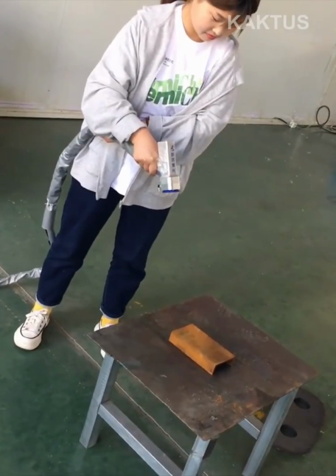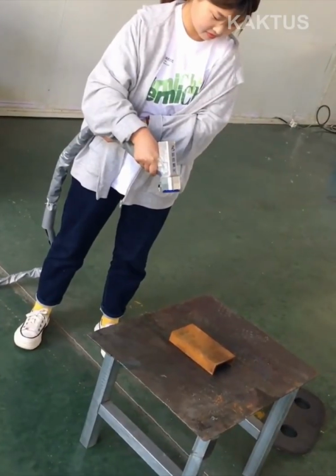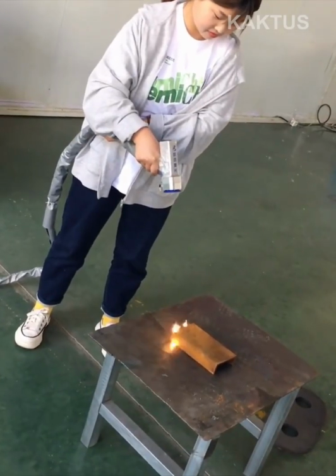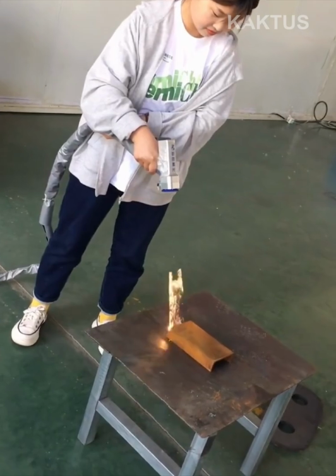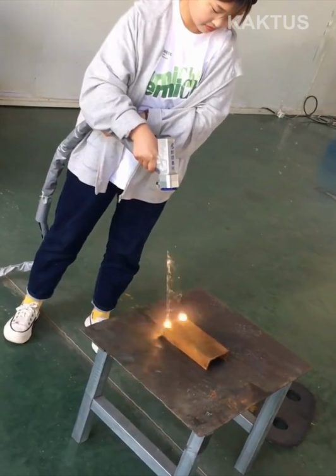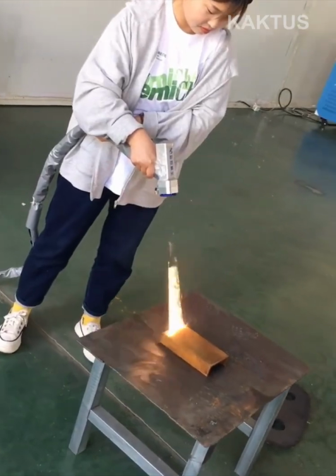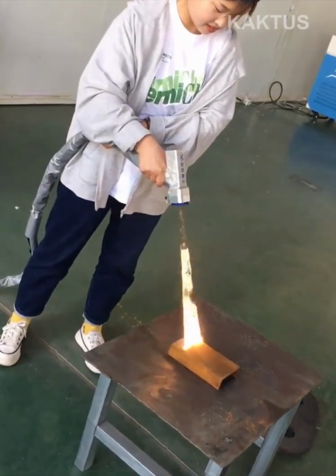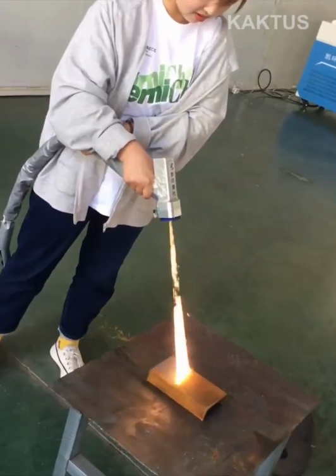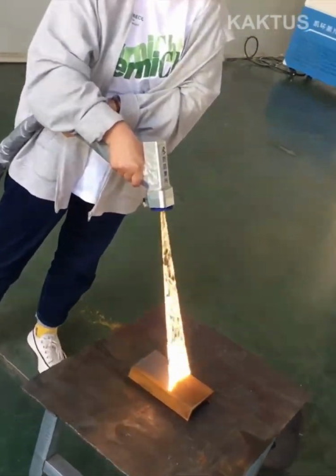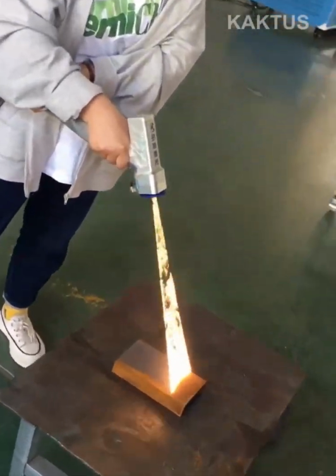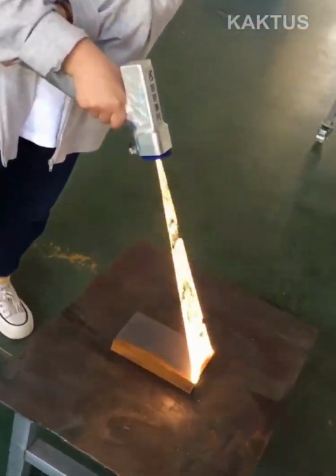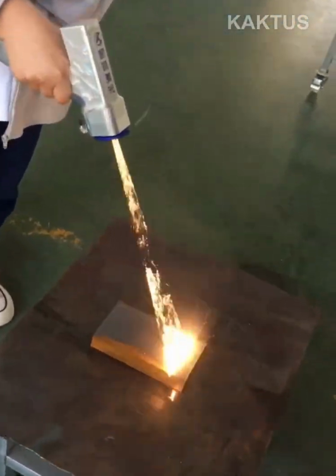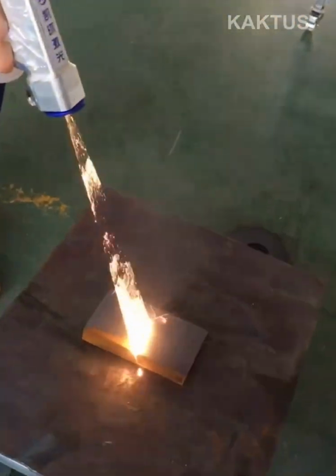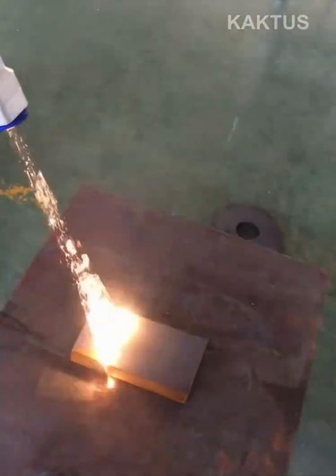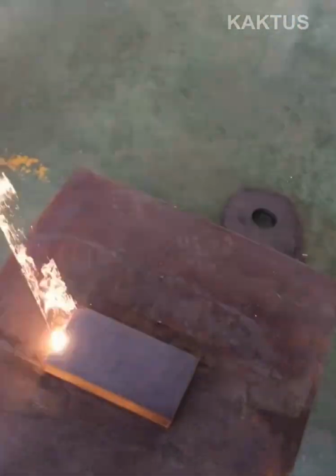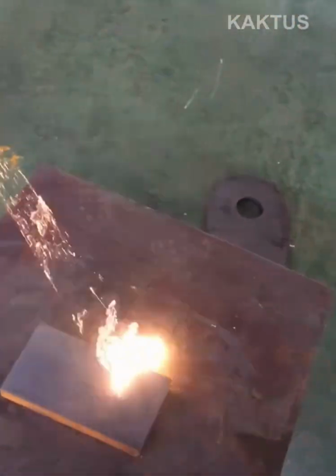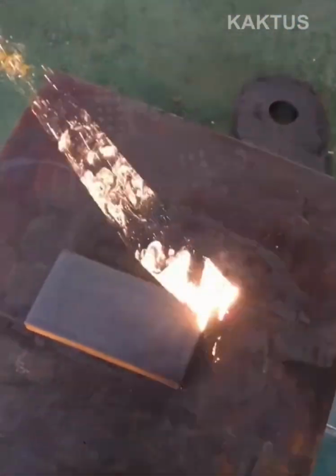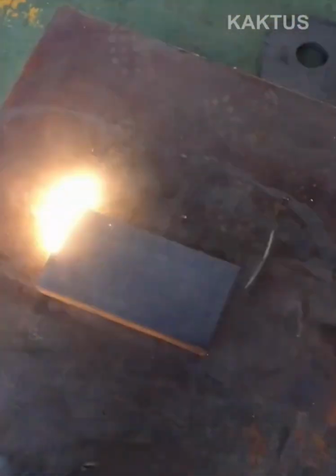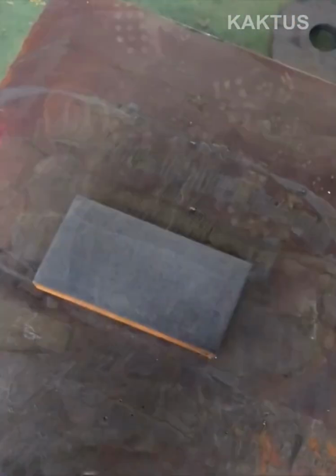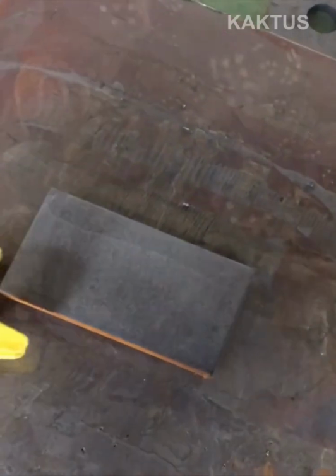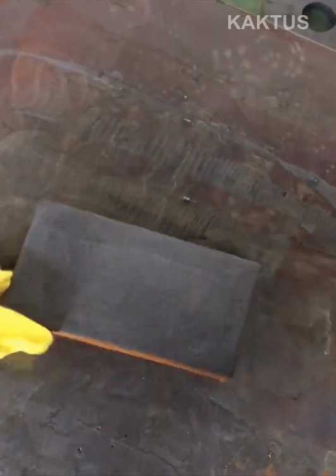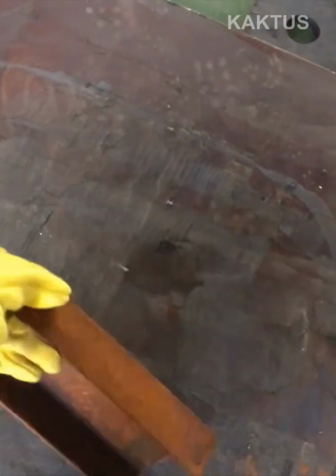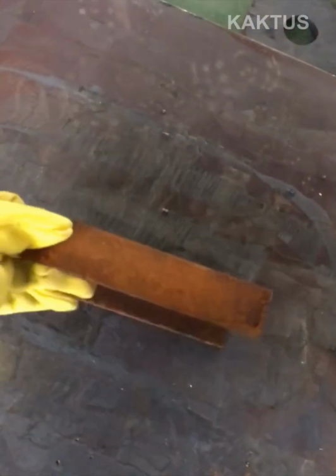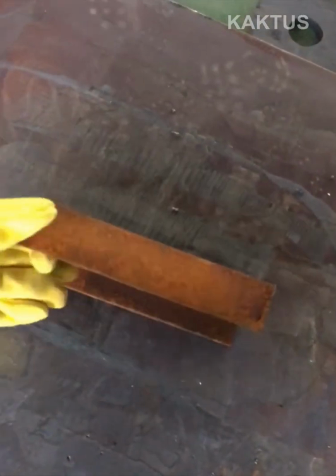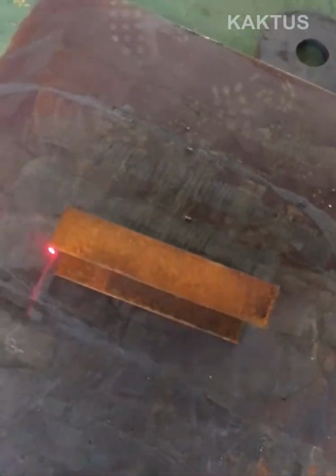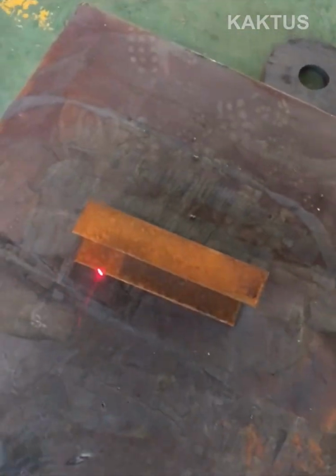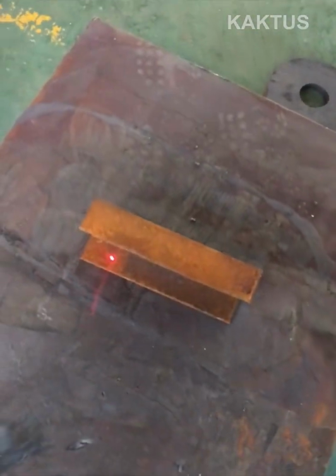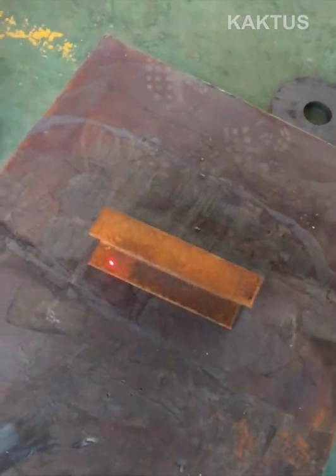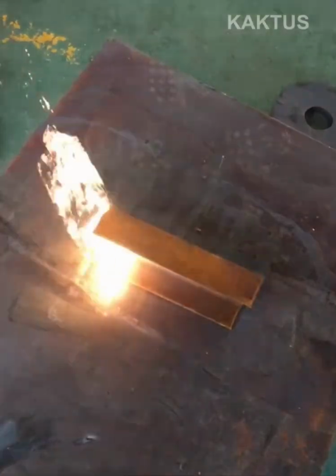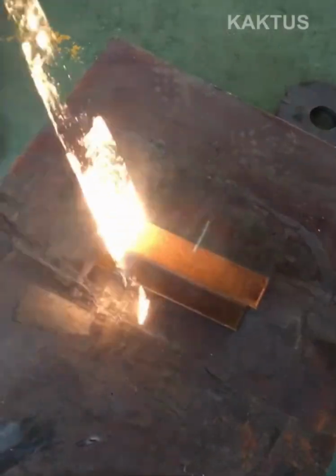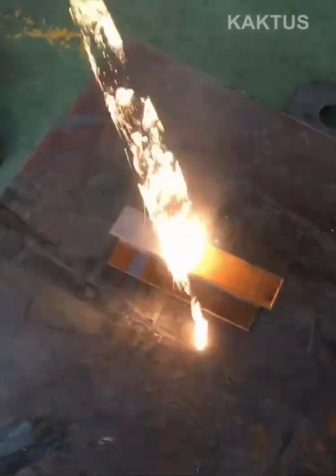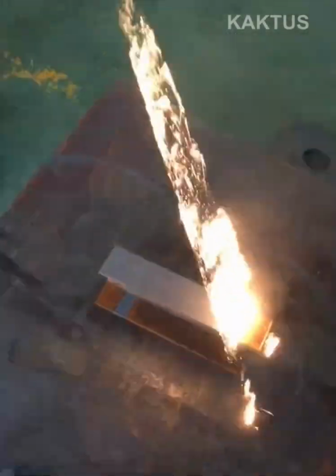Watch this old piece of rust-covered scrap metal get restored in just seconds, thanks to this ultra-powerful laser with an energy output of 150 millijoules.